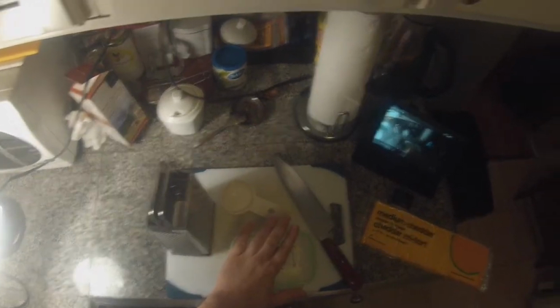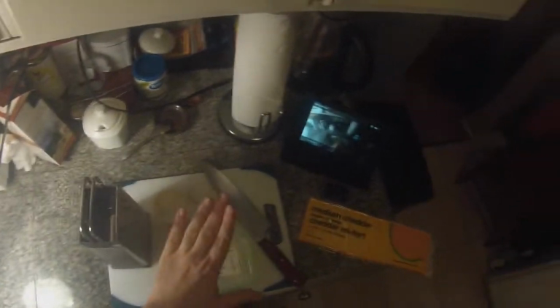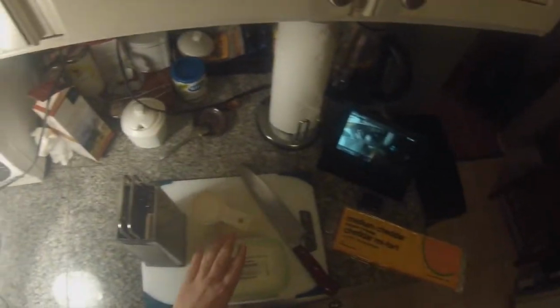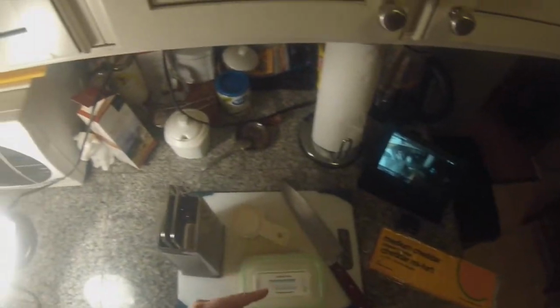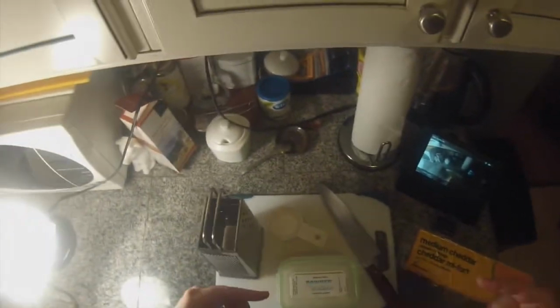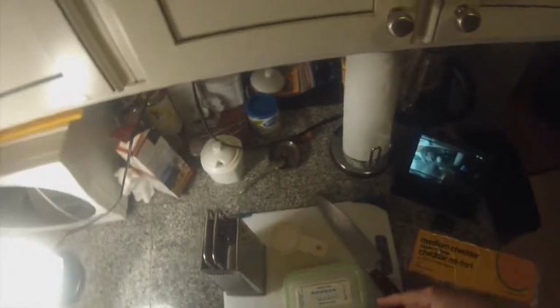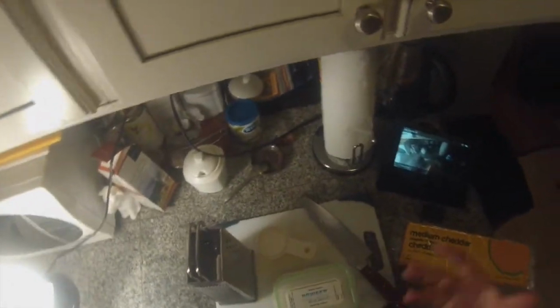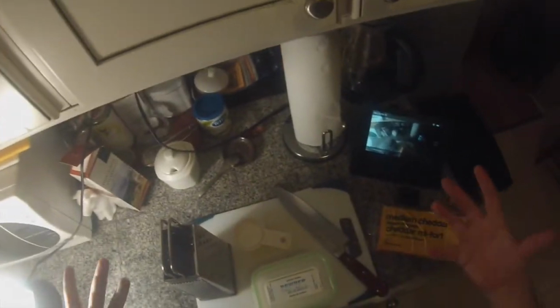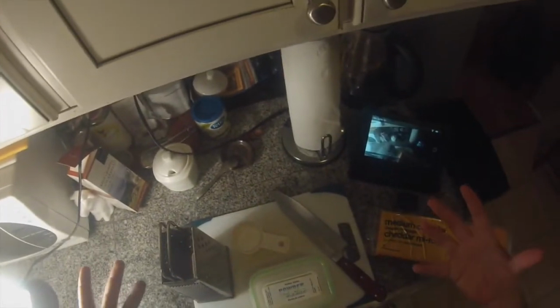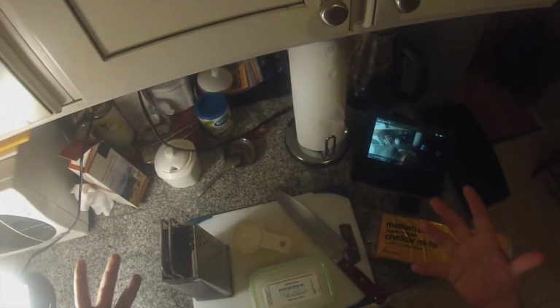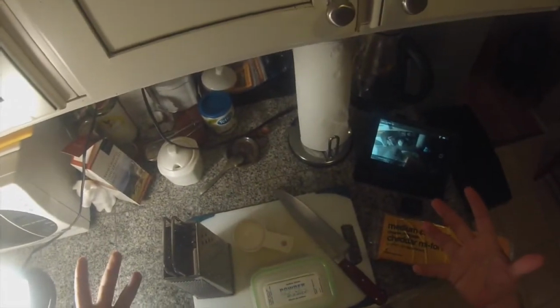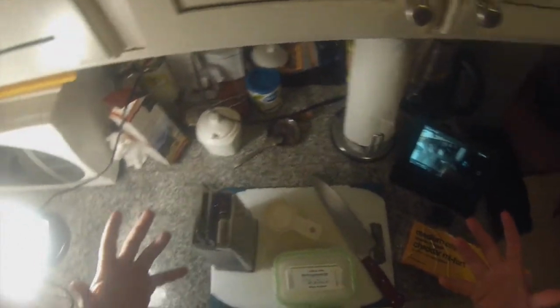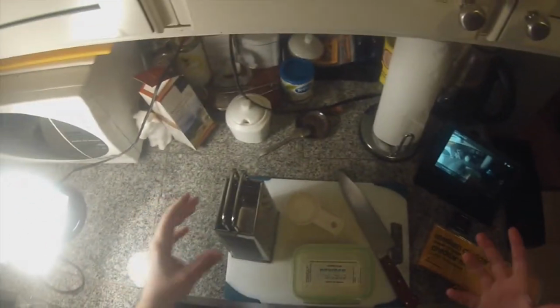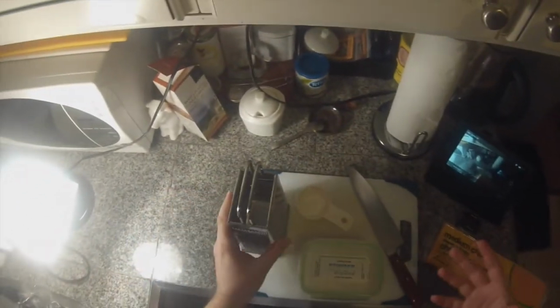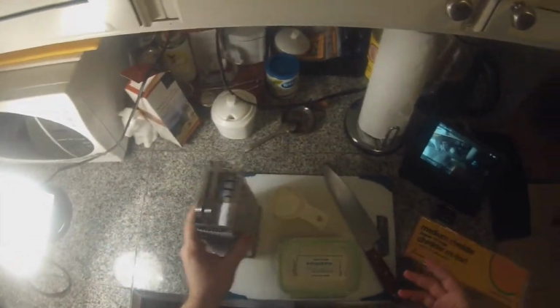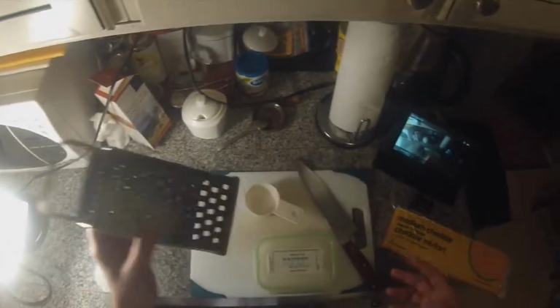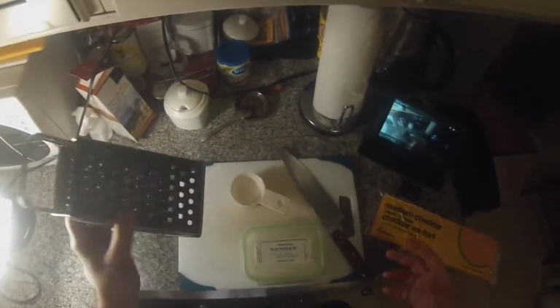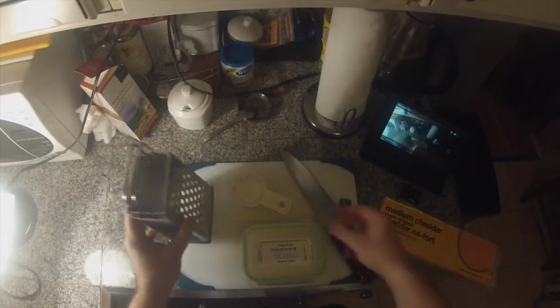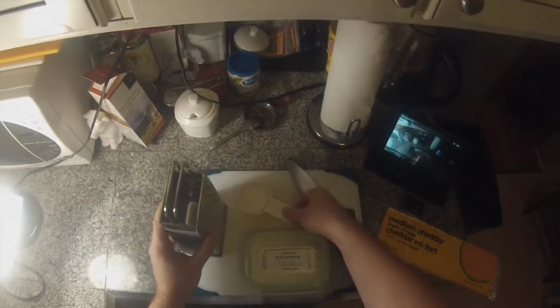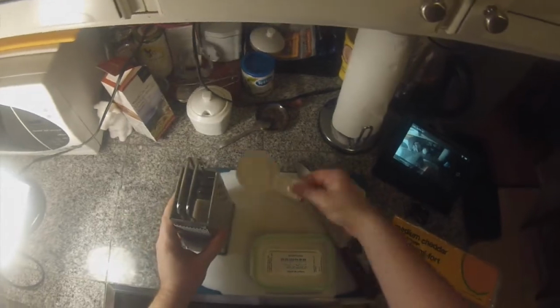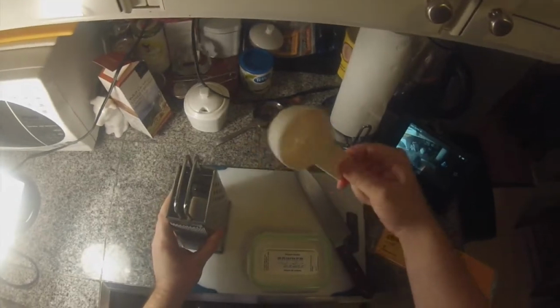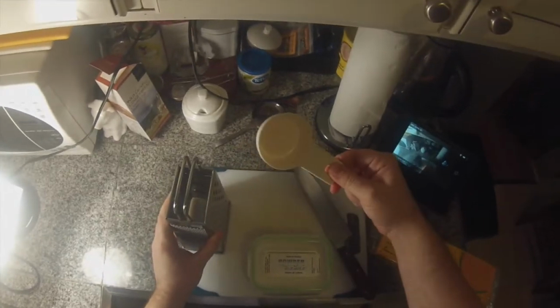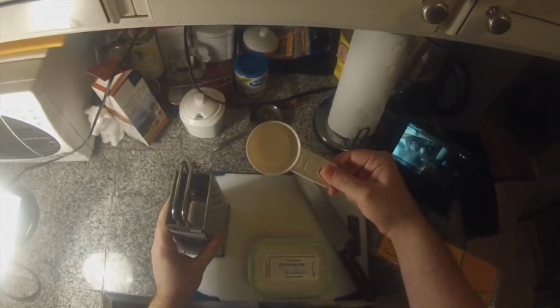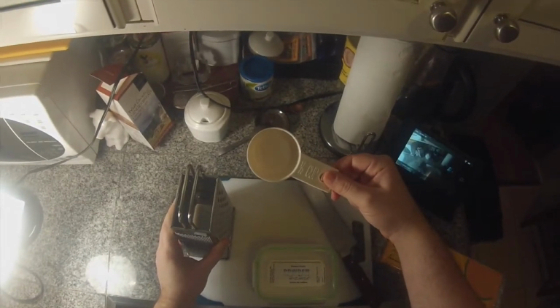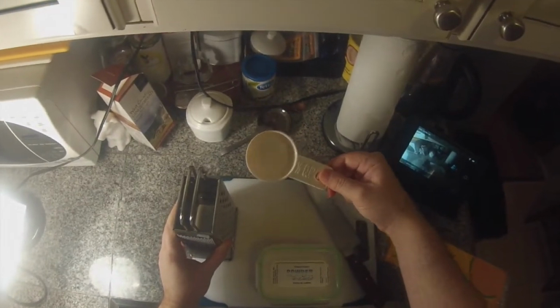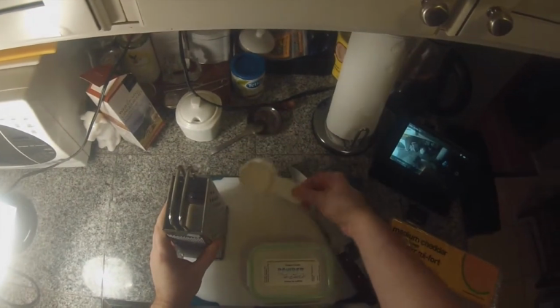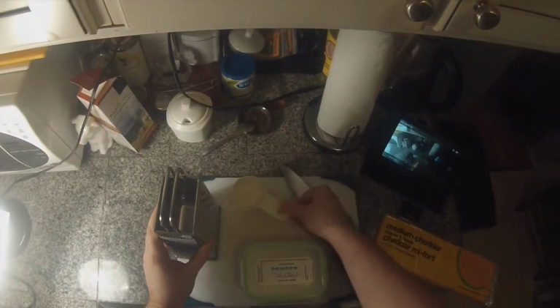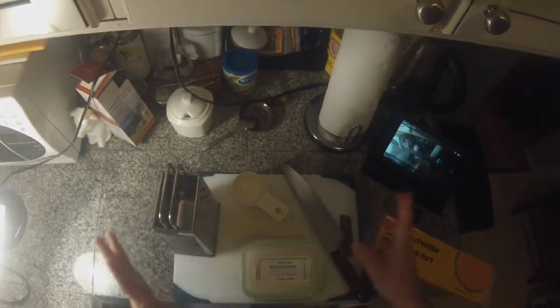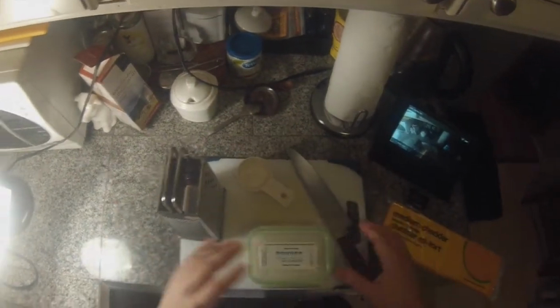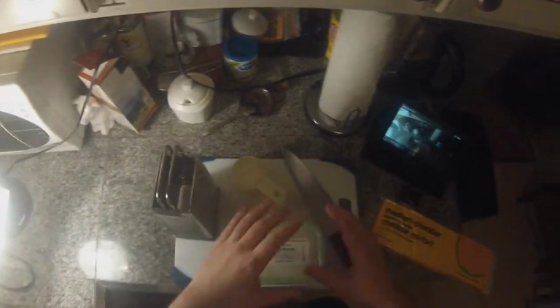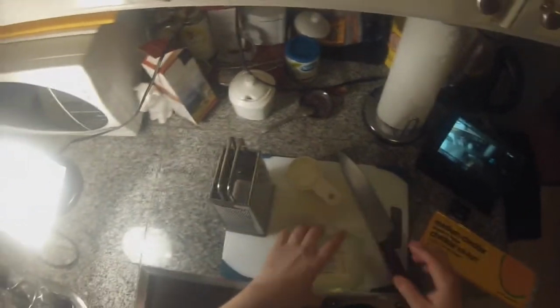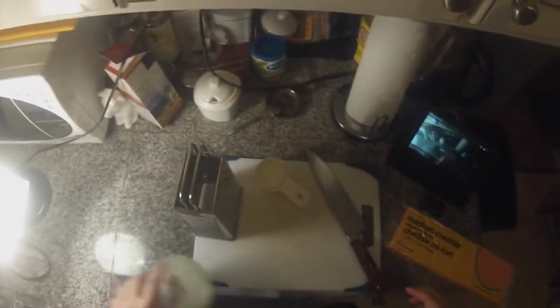Now we're going to take sodium citrate. Sodium citrate is a naturally occurring chemical. We also have a box grater, measuring cup, cutting board, and knife — we're good to go.